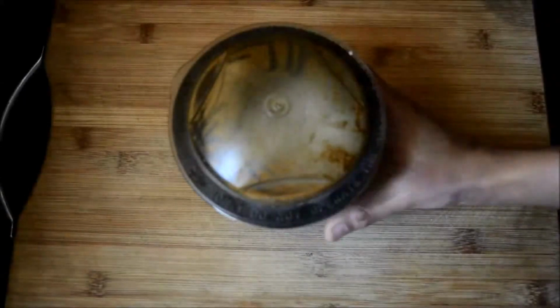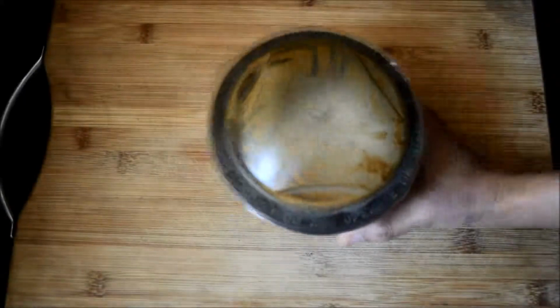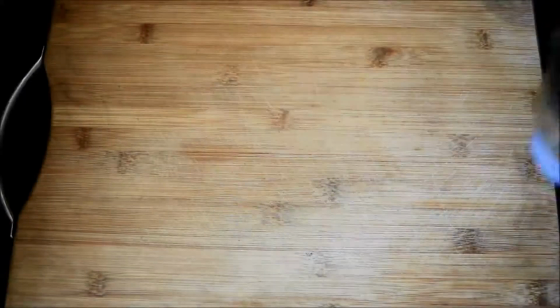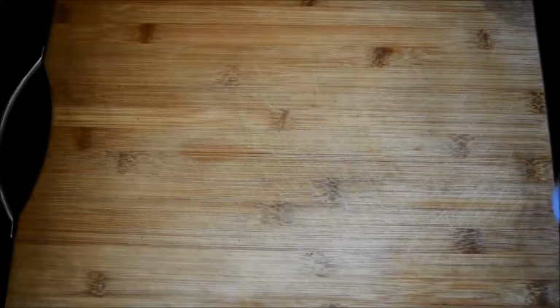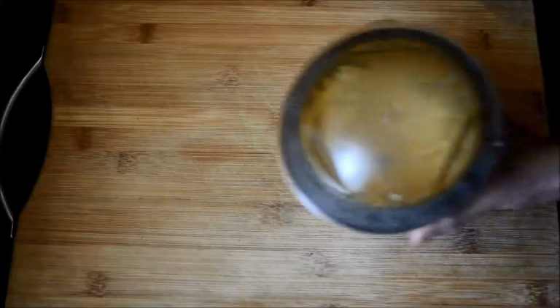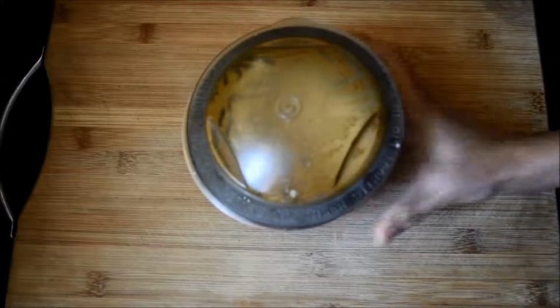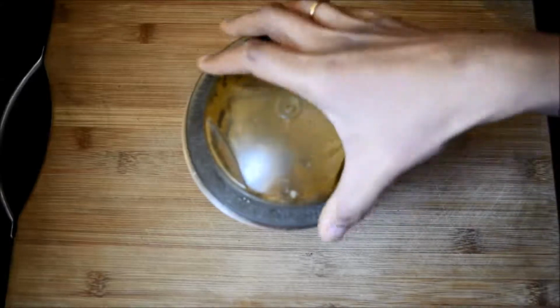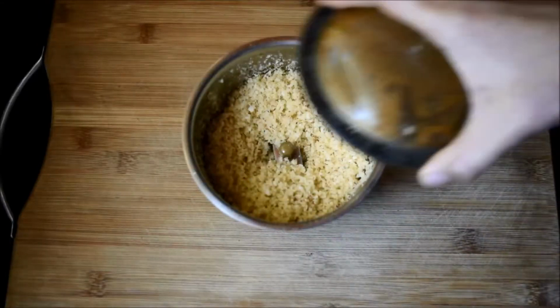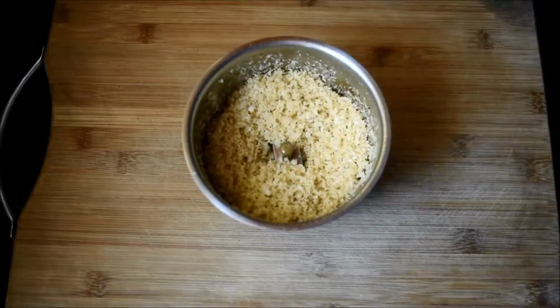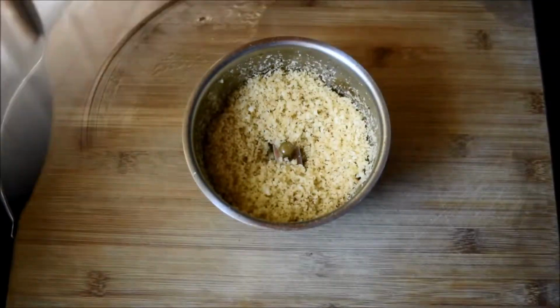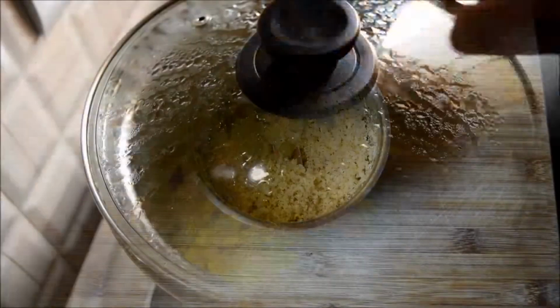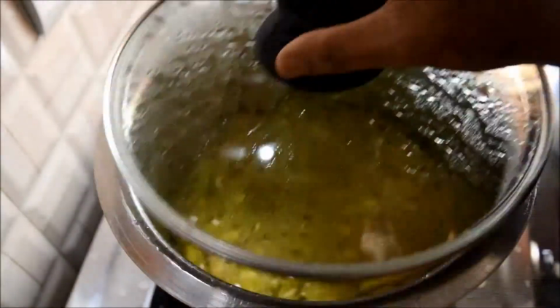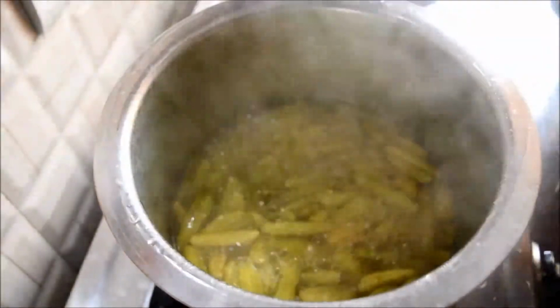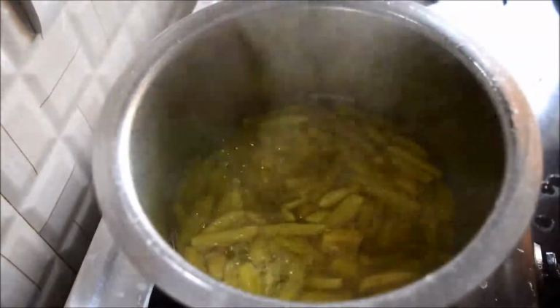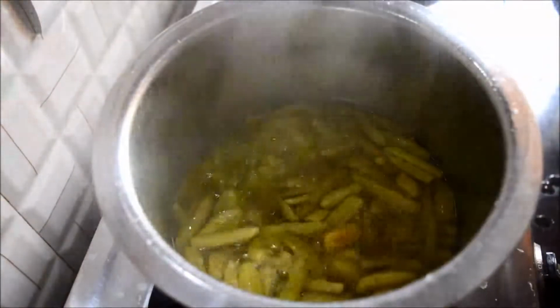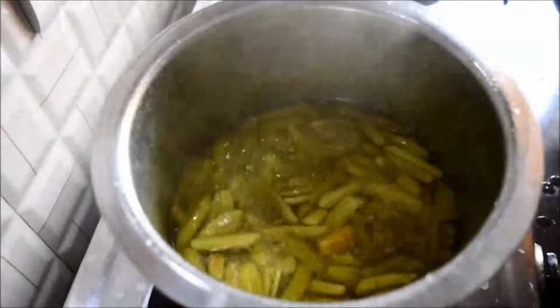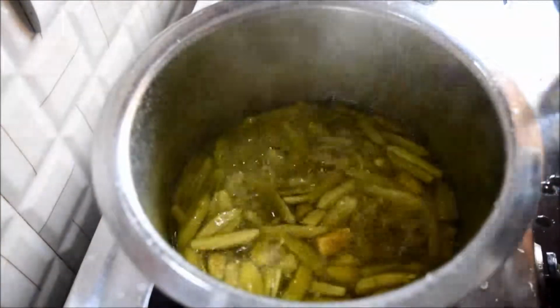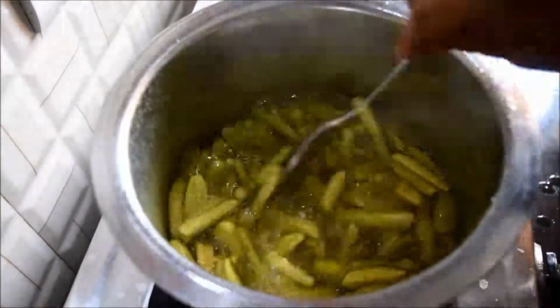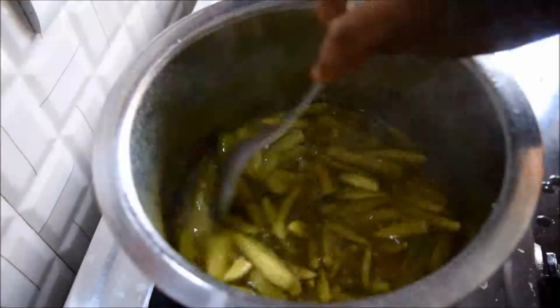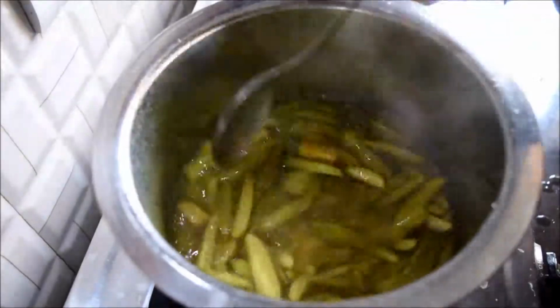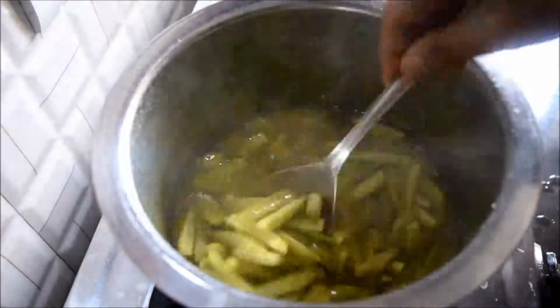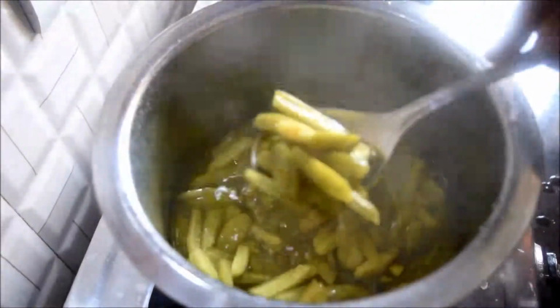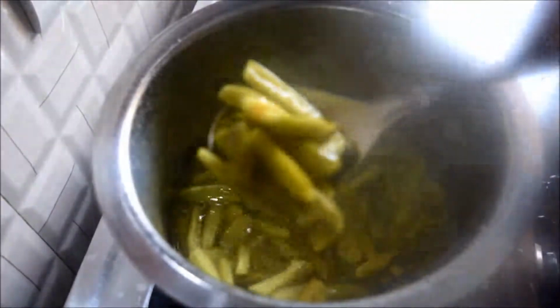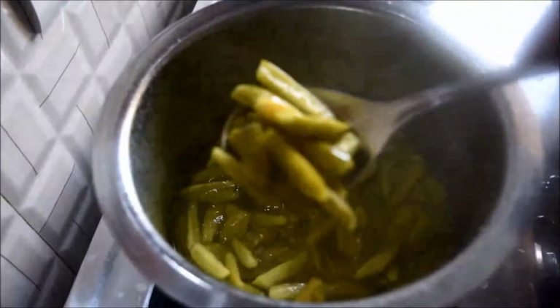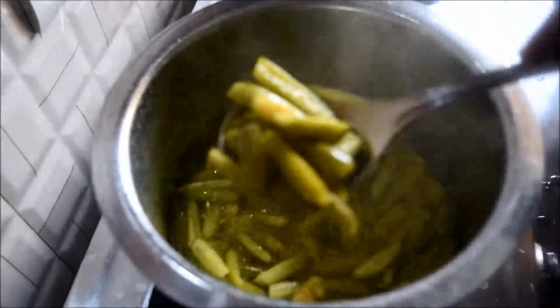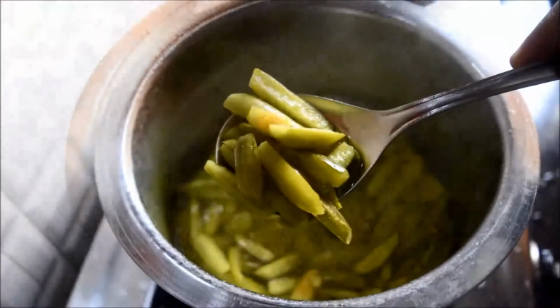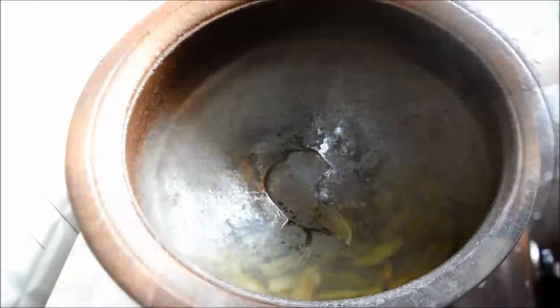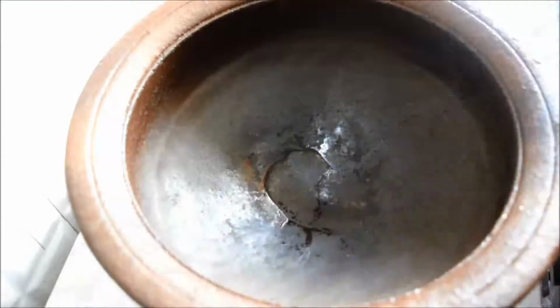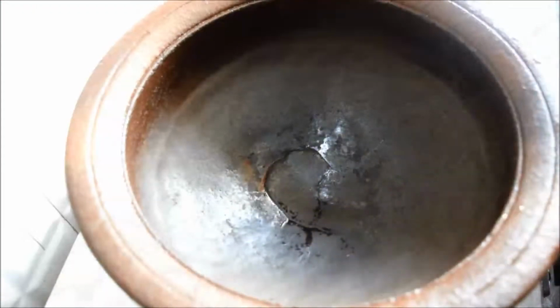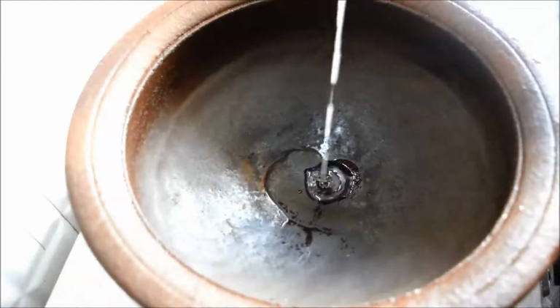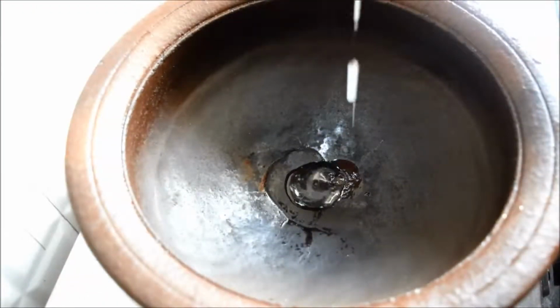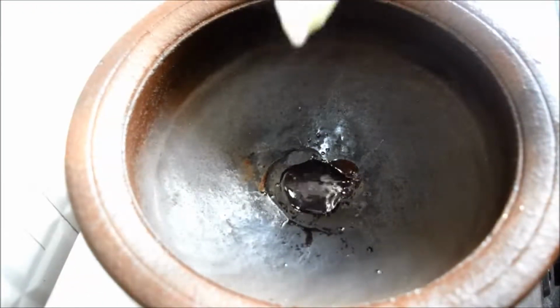Now to the mixer grinder, add the roasted spices and powder them. Similarly, add the roasted coconut and pulse it for a few seconds. Now the tindora is cooked well.